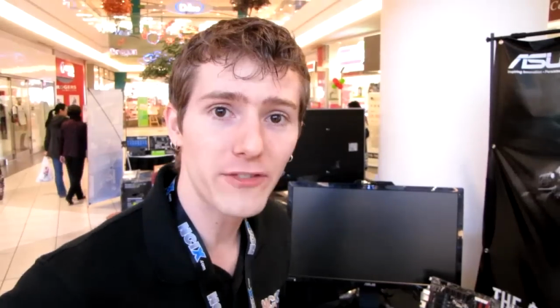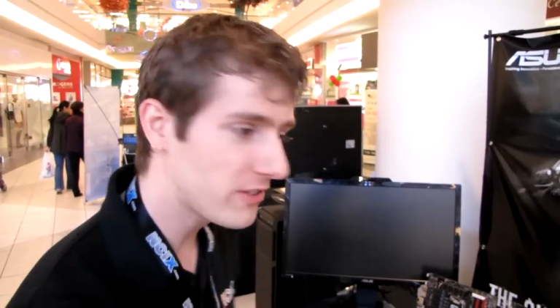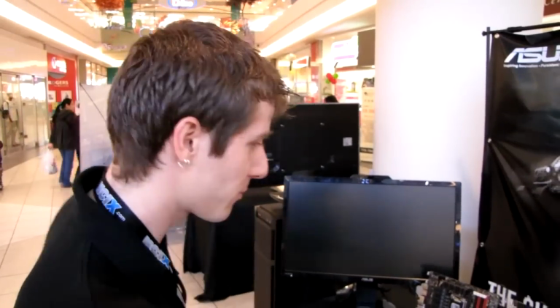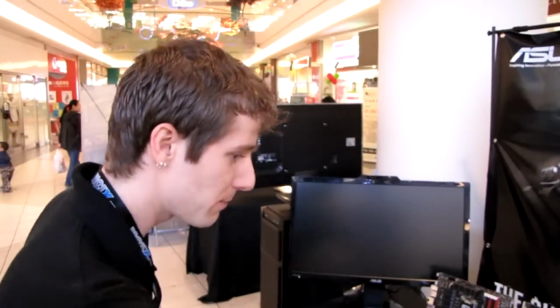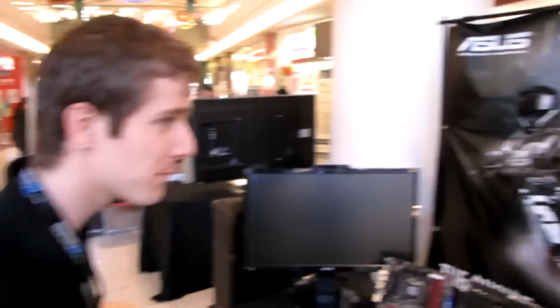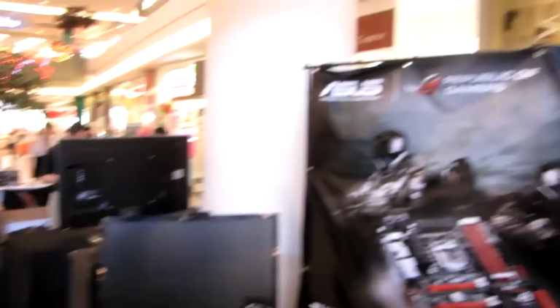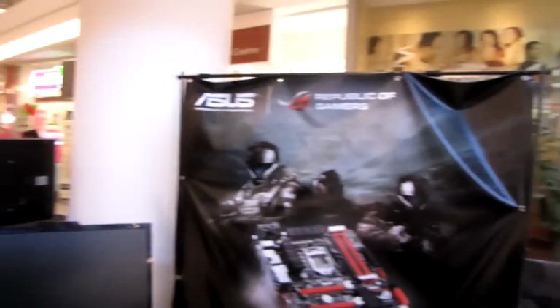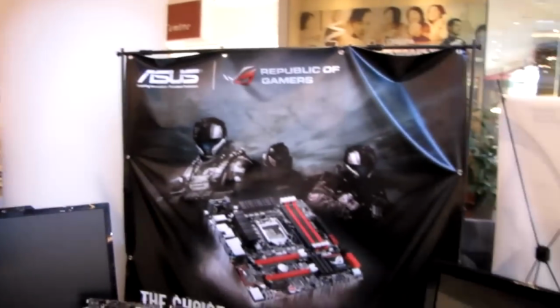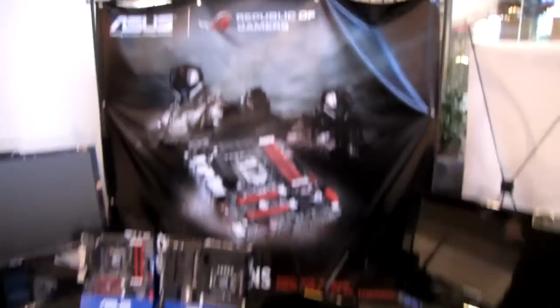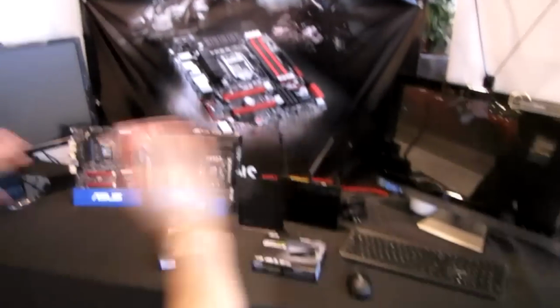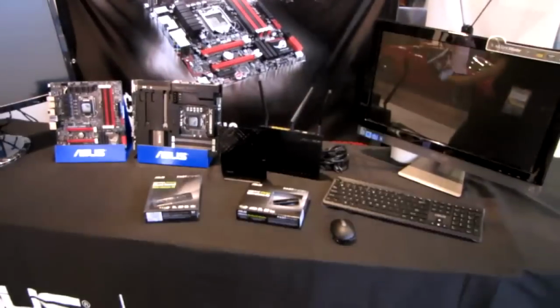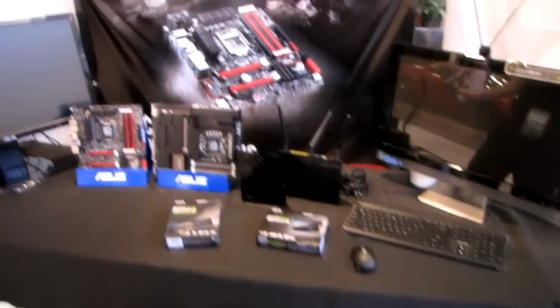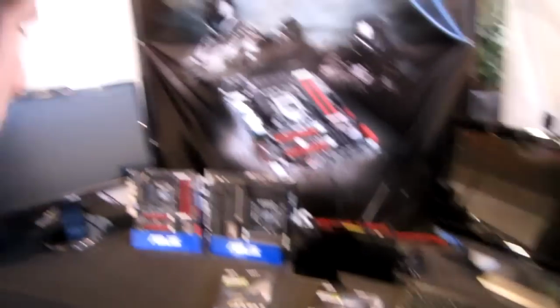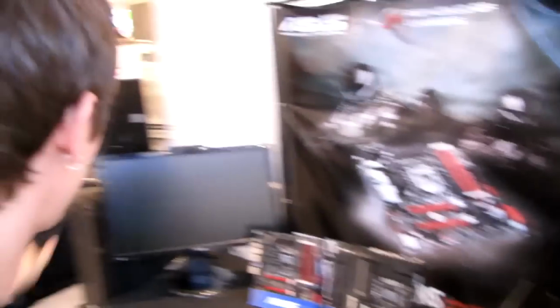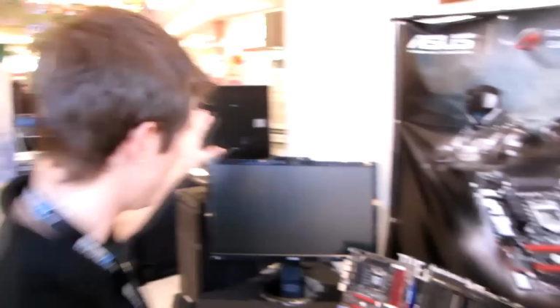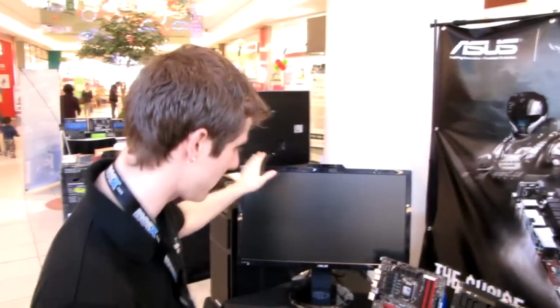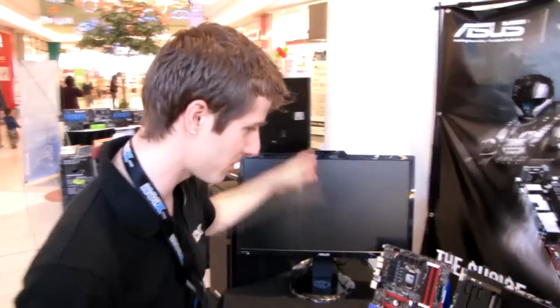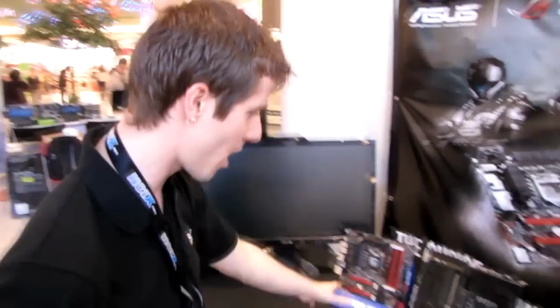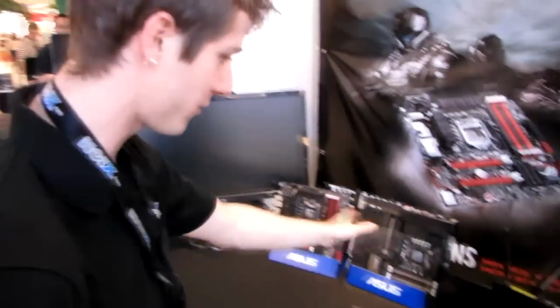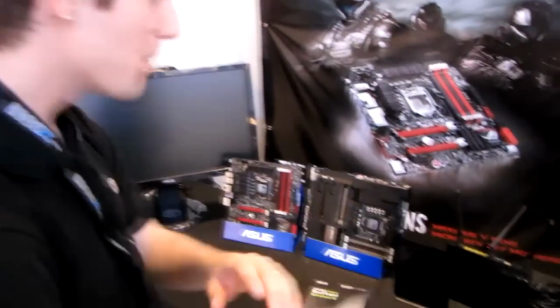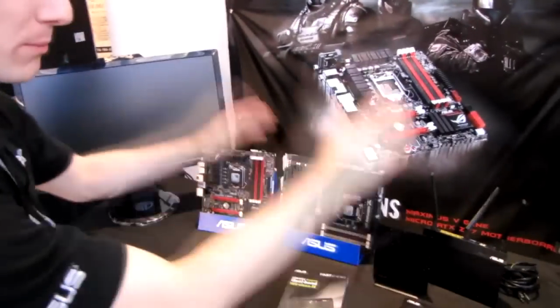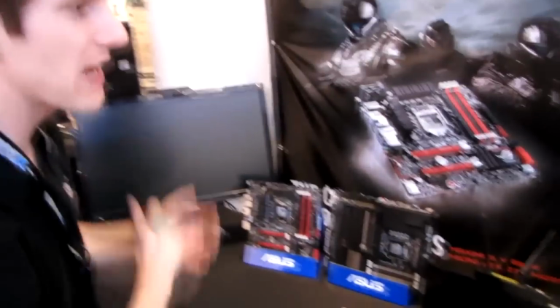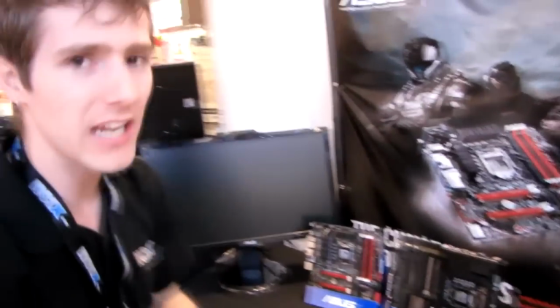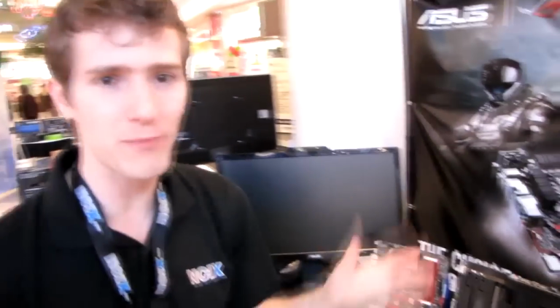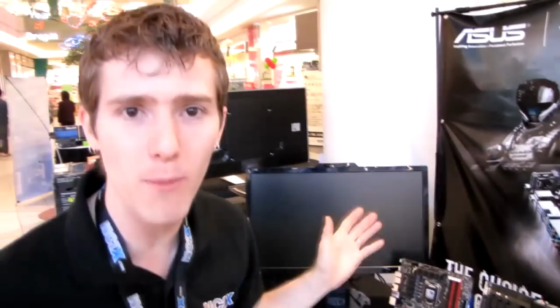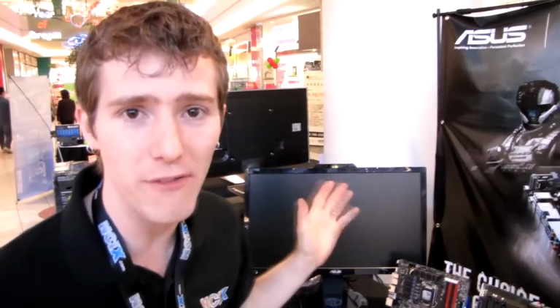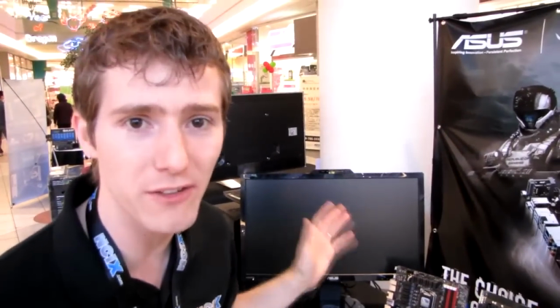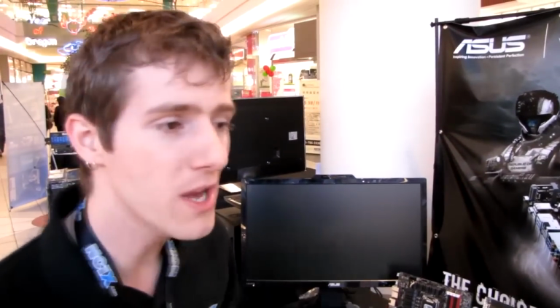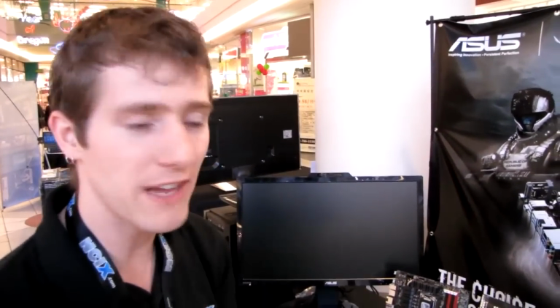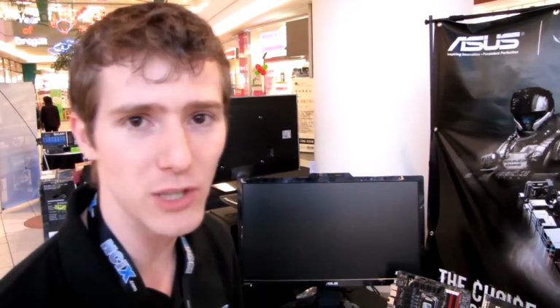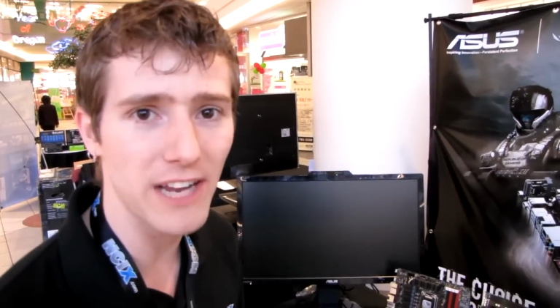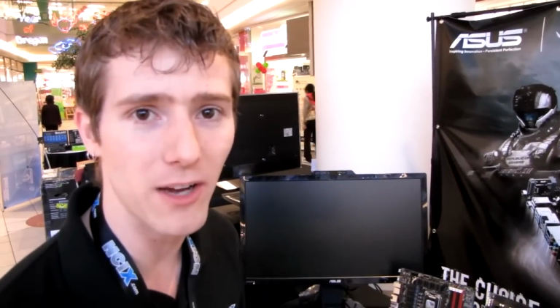ASUS is here as one of our platinum sponsors, showing off a wide variety of things including gaming systems, monitors, motherboards, and networking. ASUS makes almost everything, so you definitely want to check that out.